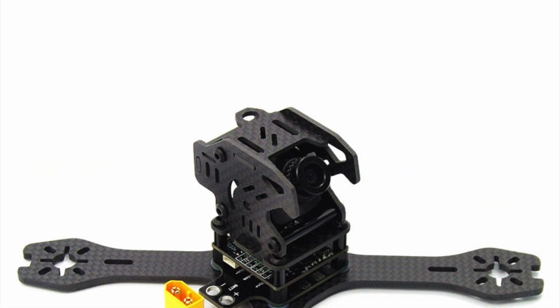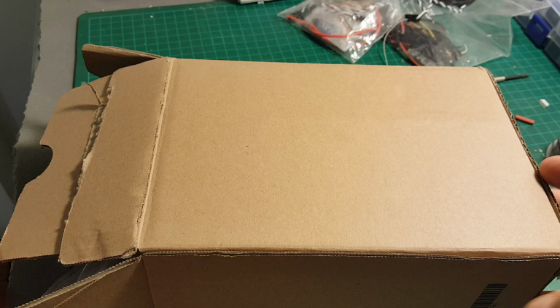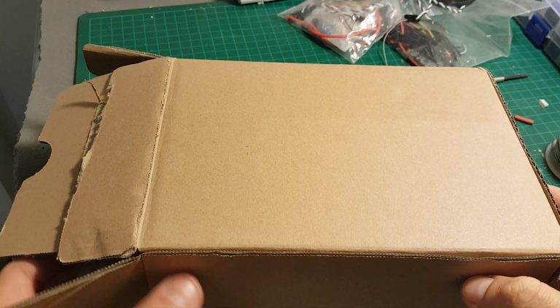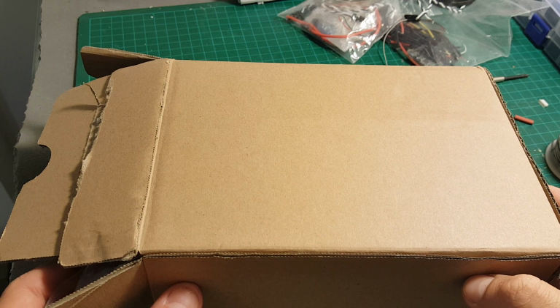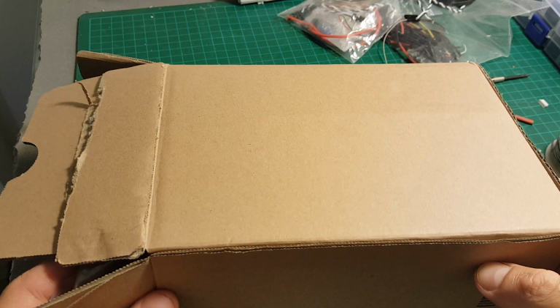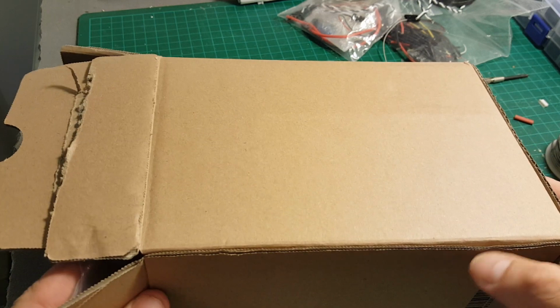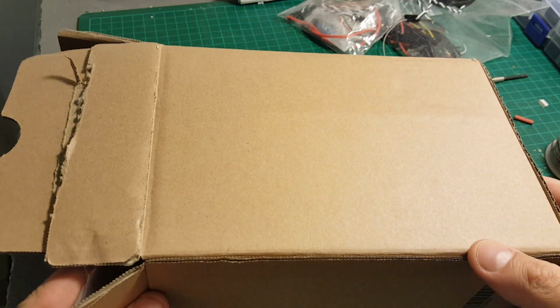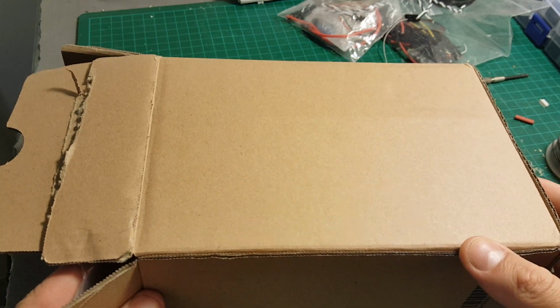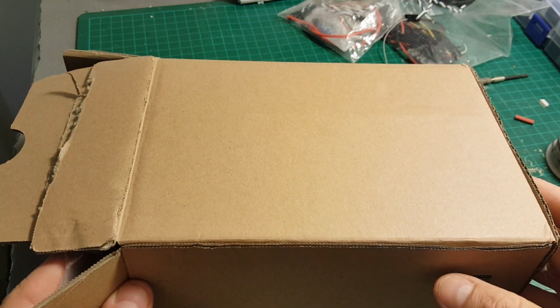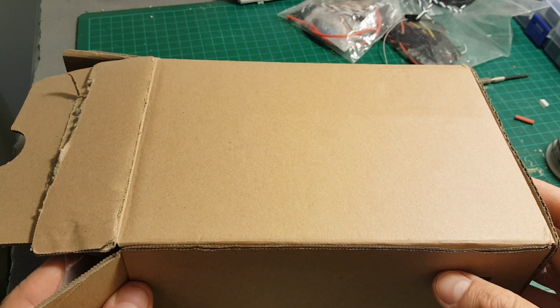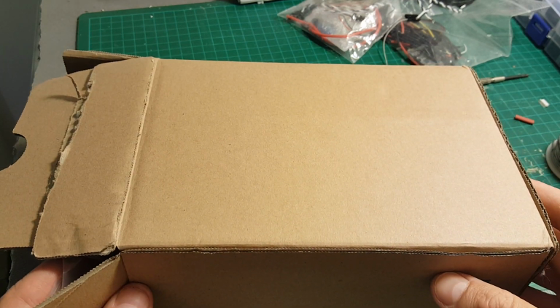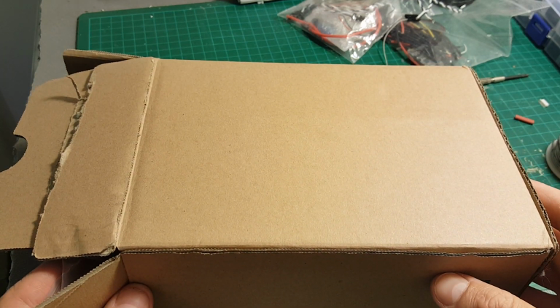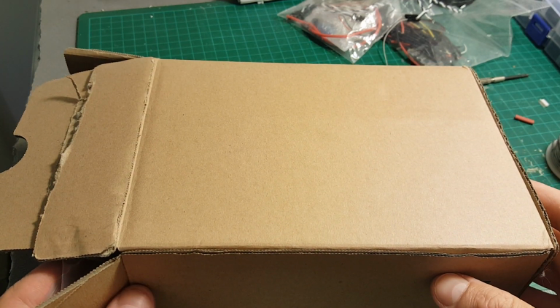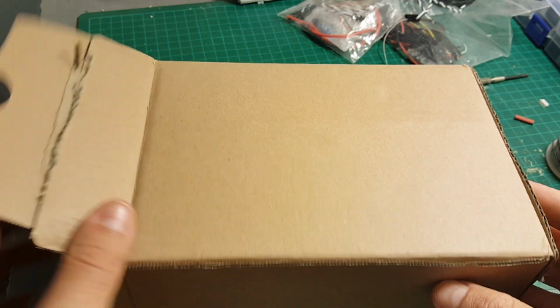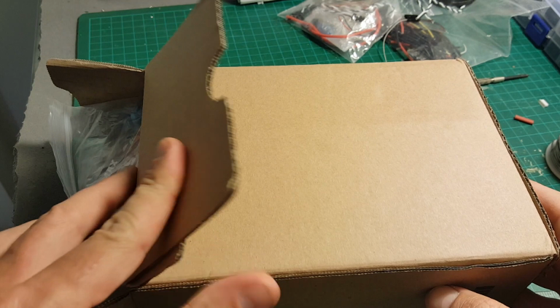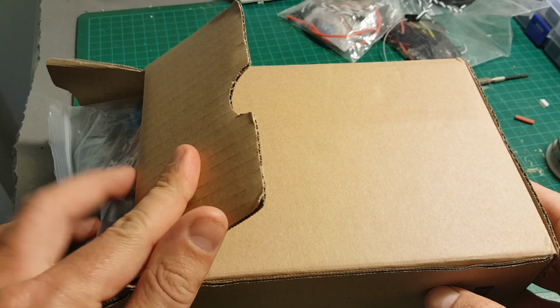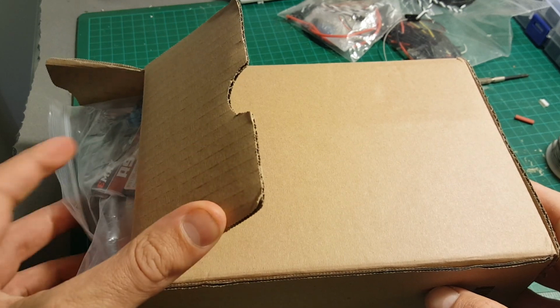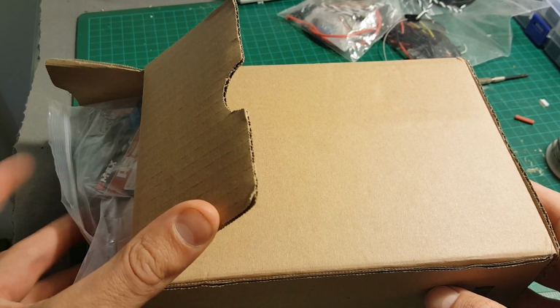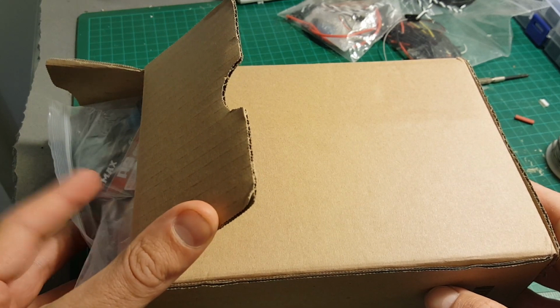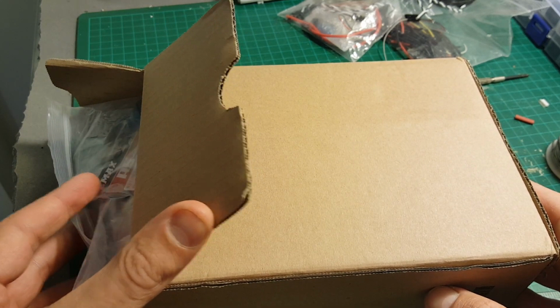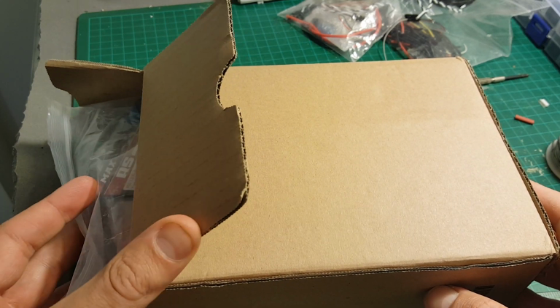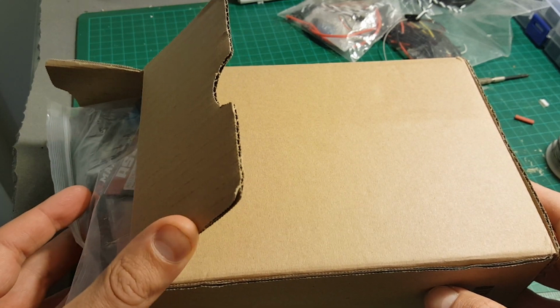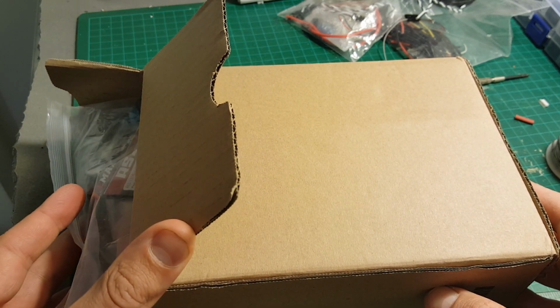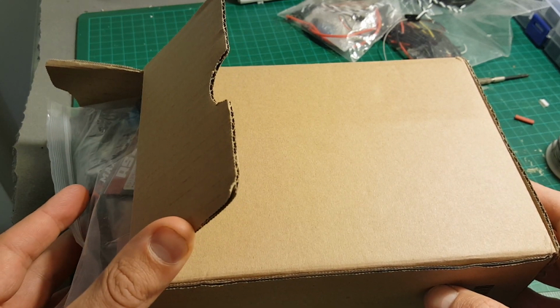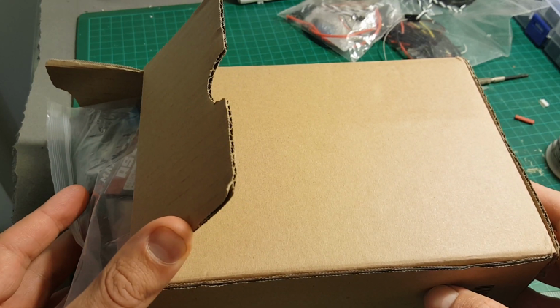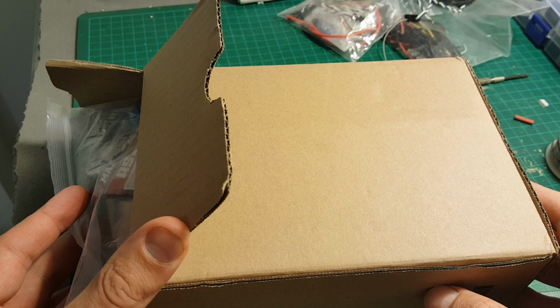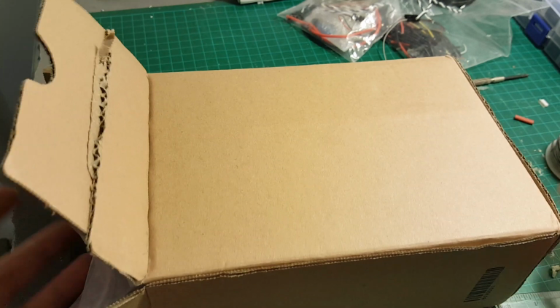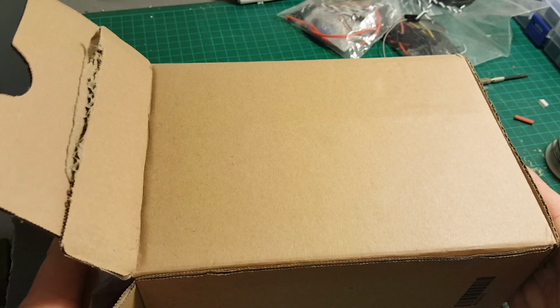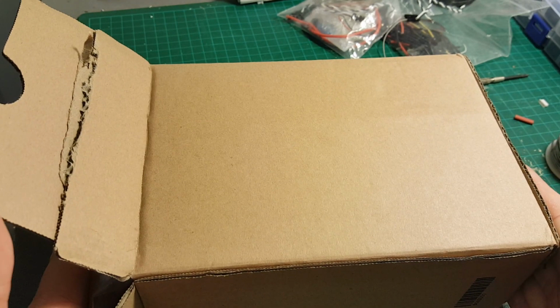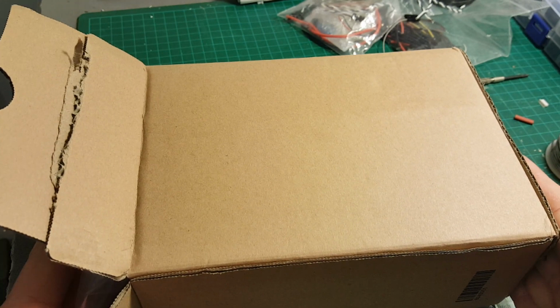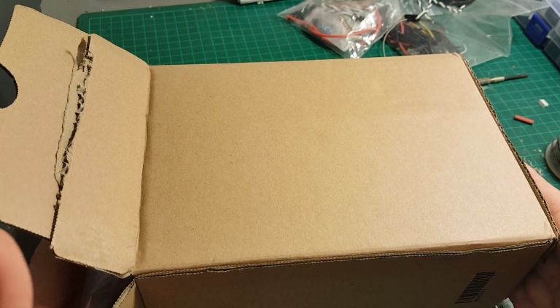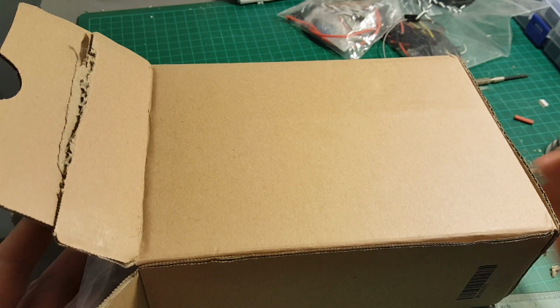Hi, in this video series I'm going to show you the build, how to build and review the GB130 I received for review from Gearbest. So let's start by unboxing everything they have sent me.